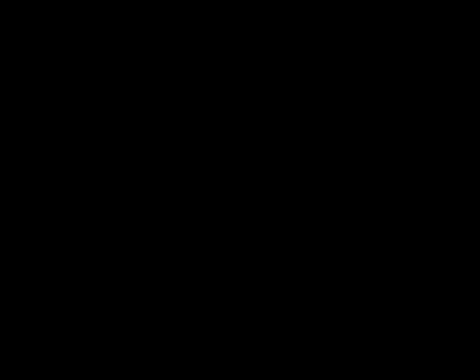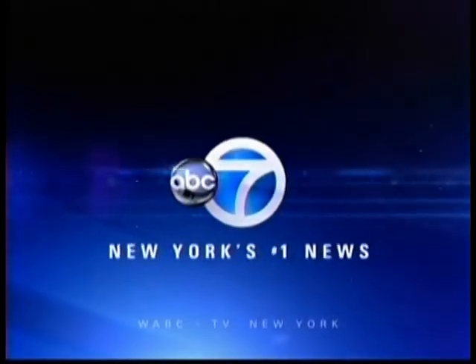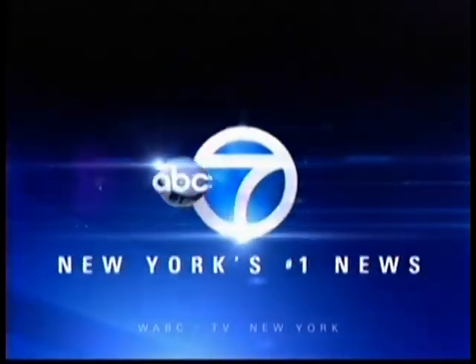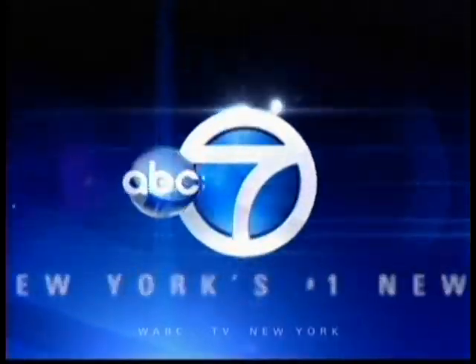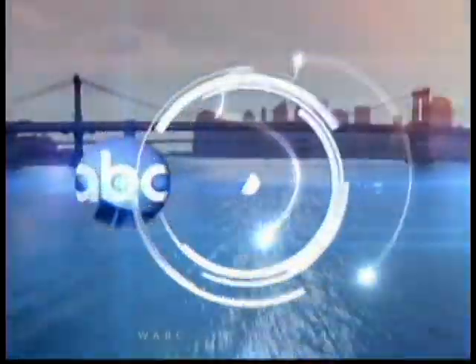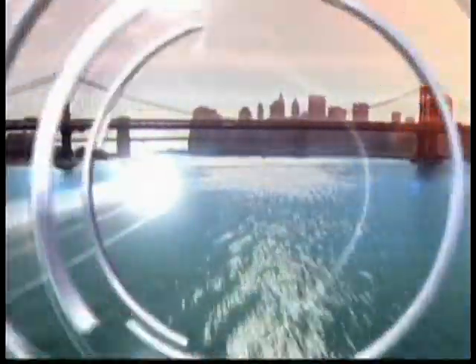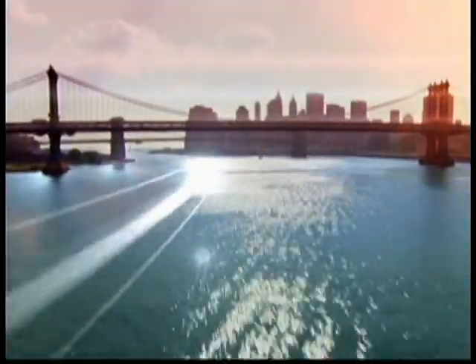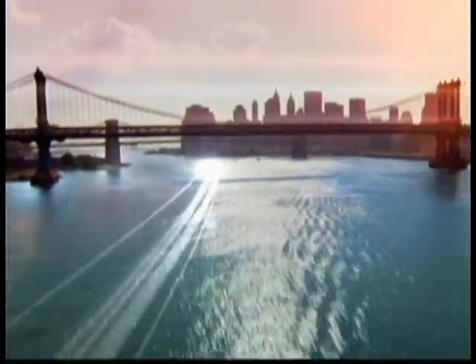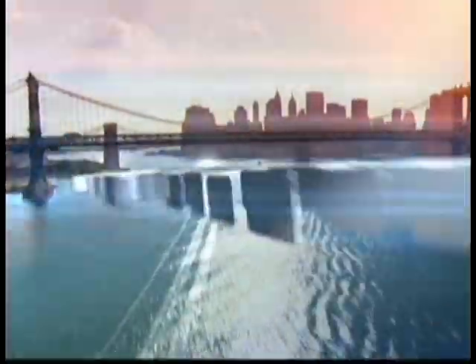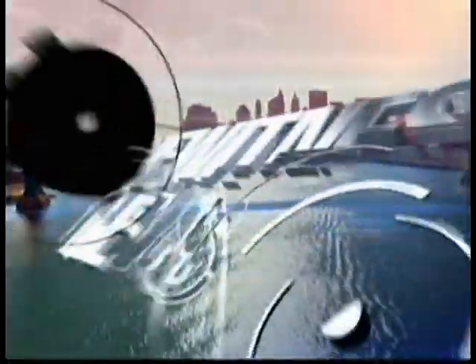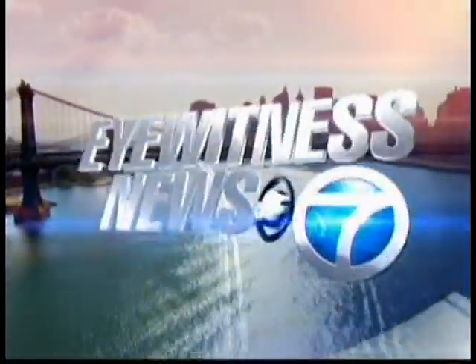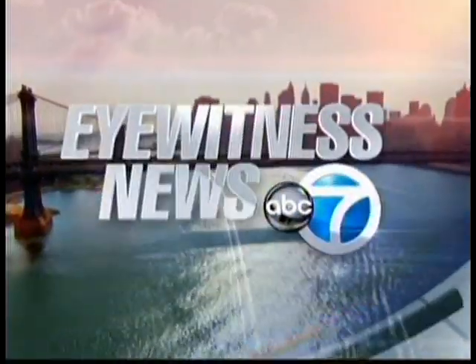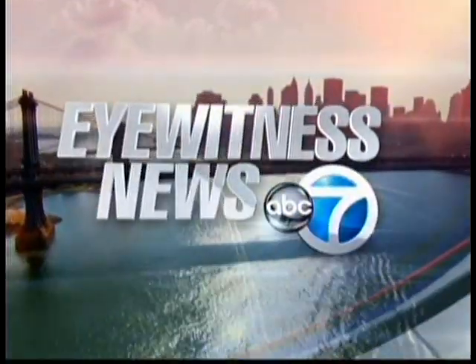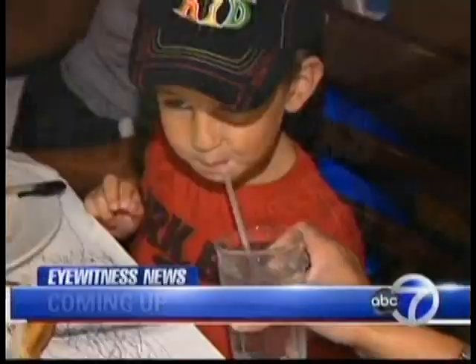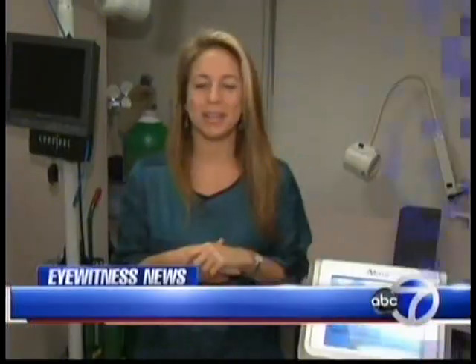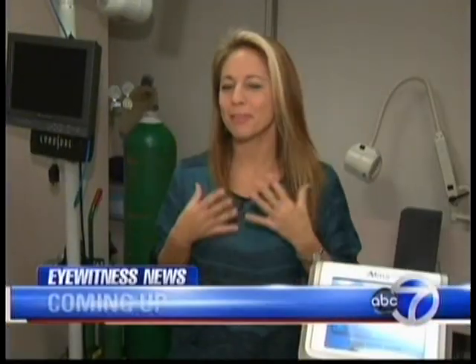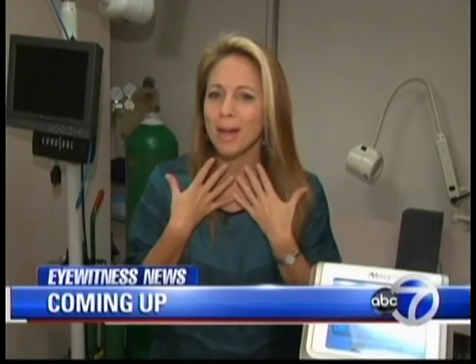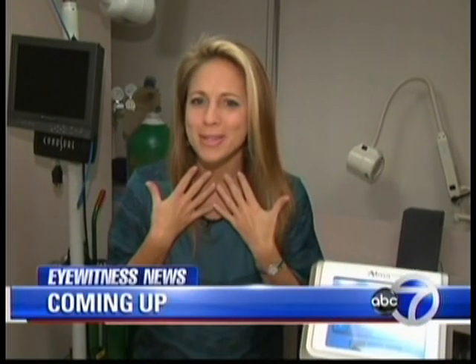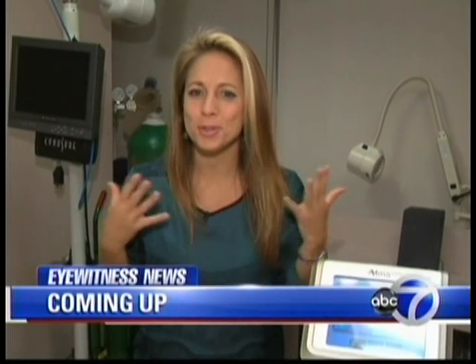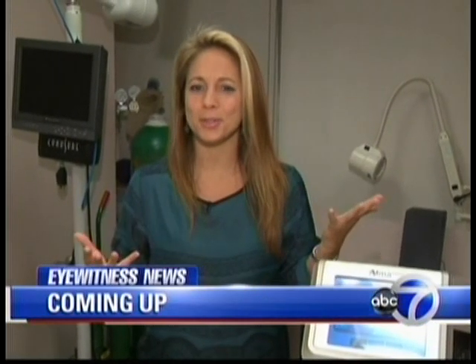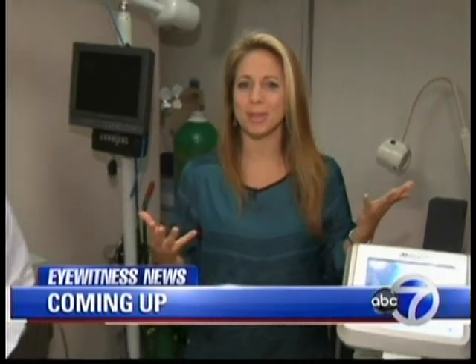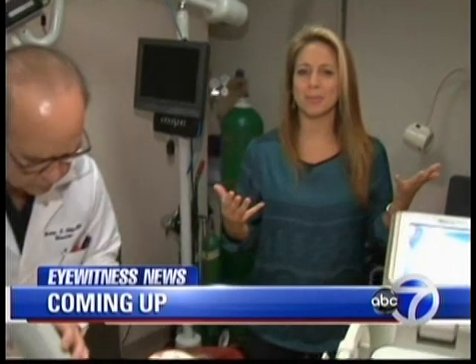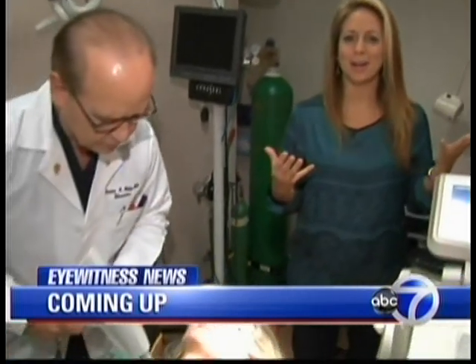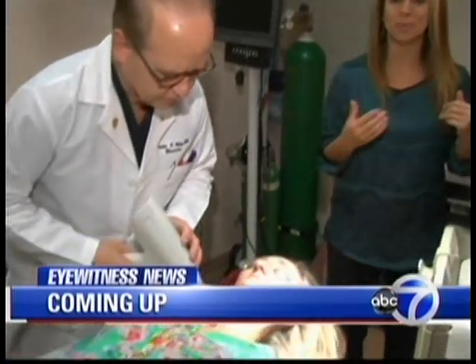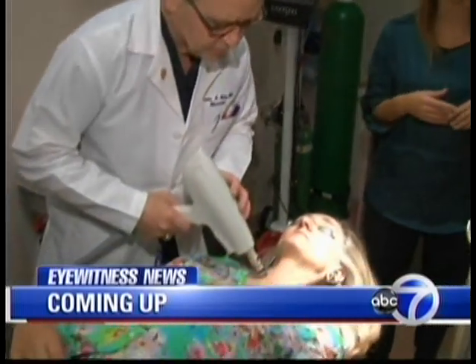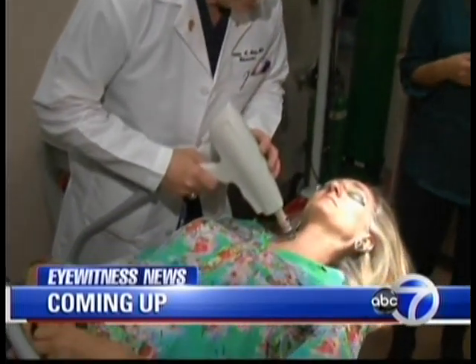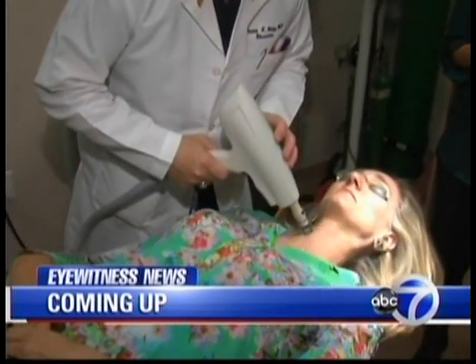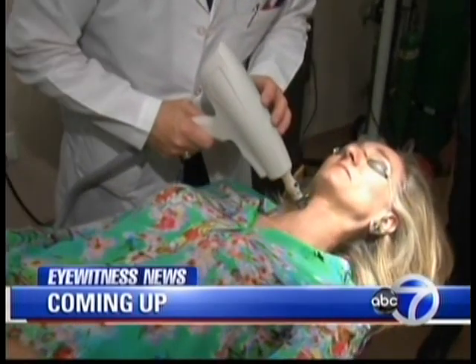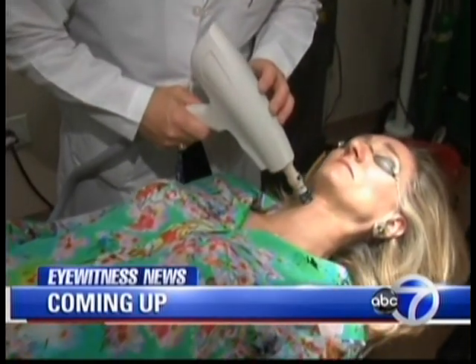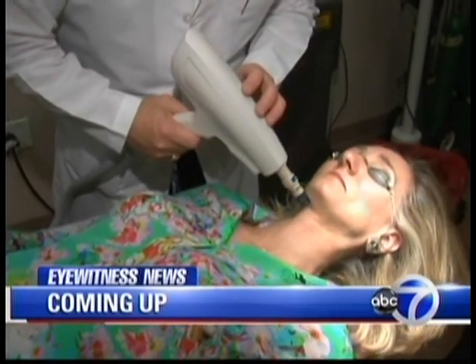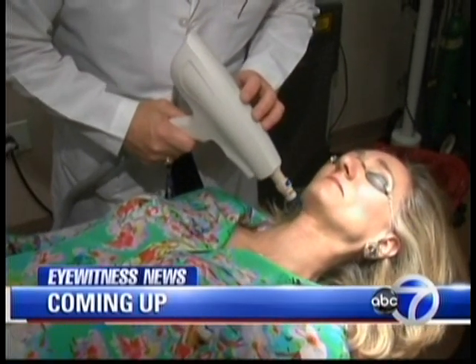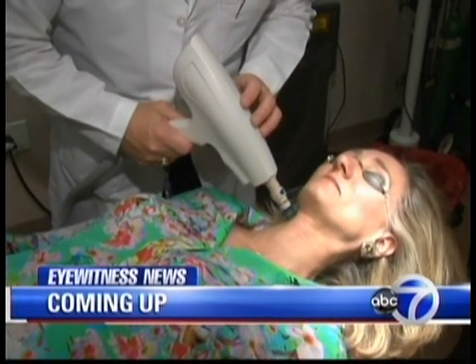You're watching New York's number one news, Channel 7 Eyewitness News. I'm Lauren Glasberg, and if you don't love your neck, there's a new laser treatment that stimulates collagen to improve those lines and sagging skin. We'll take a look coming up.